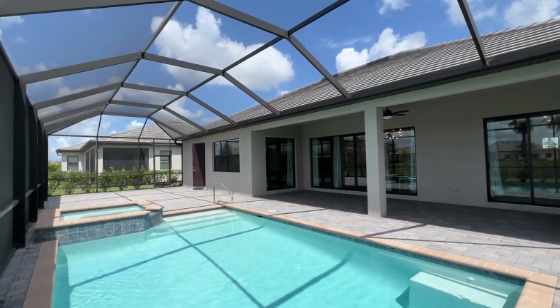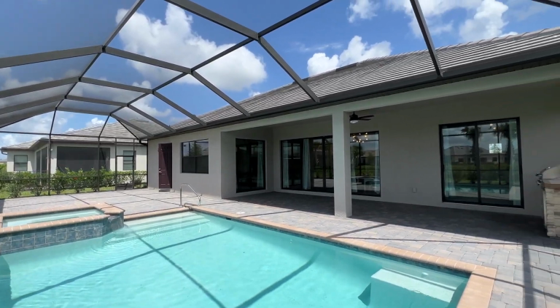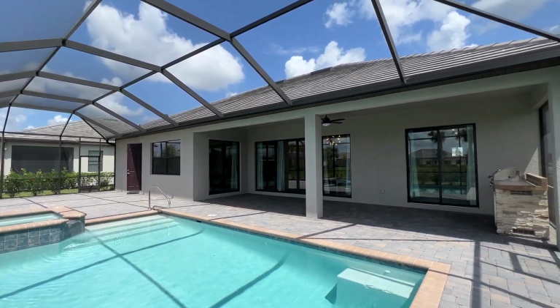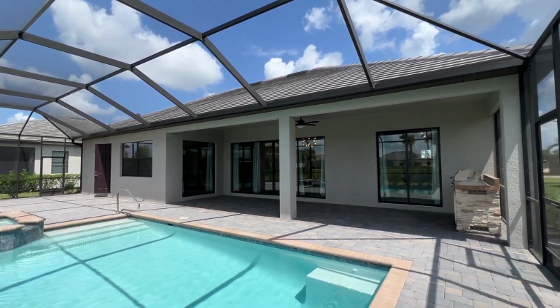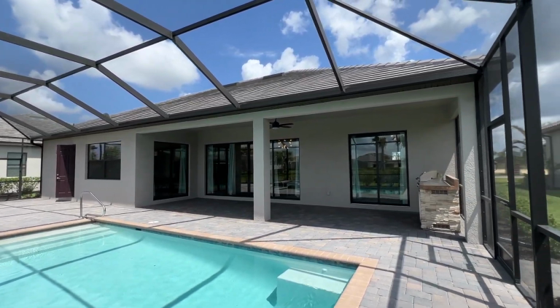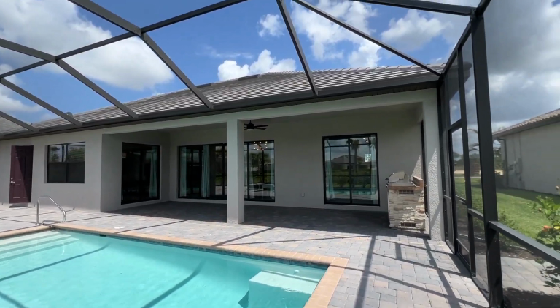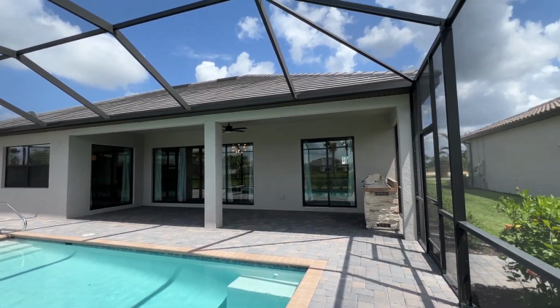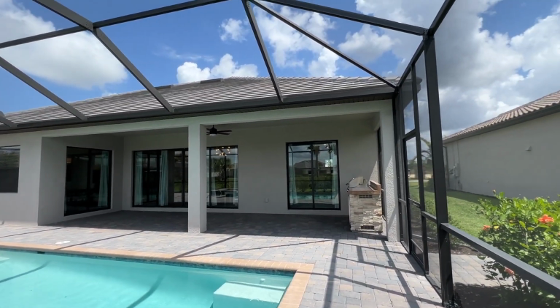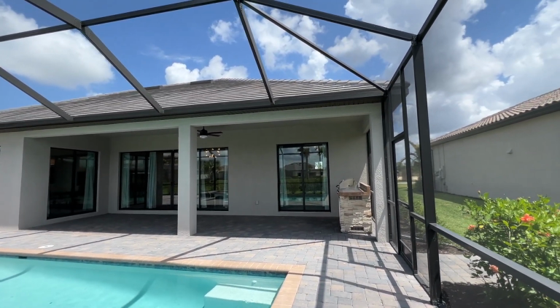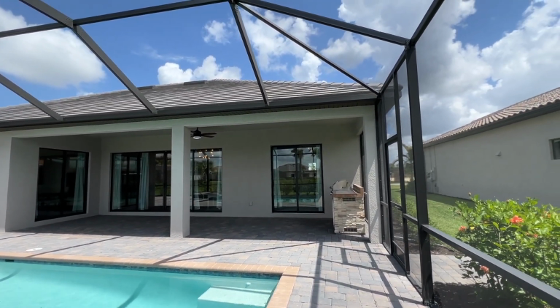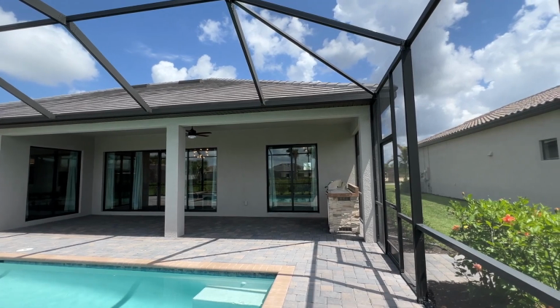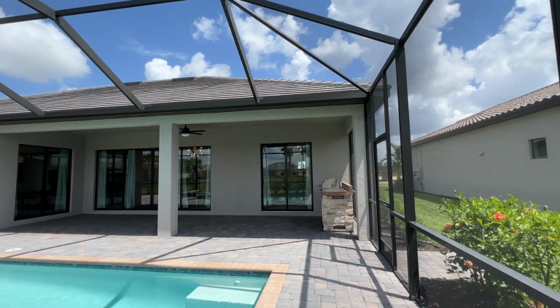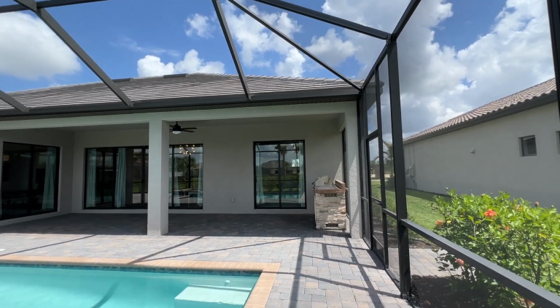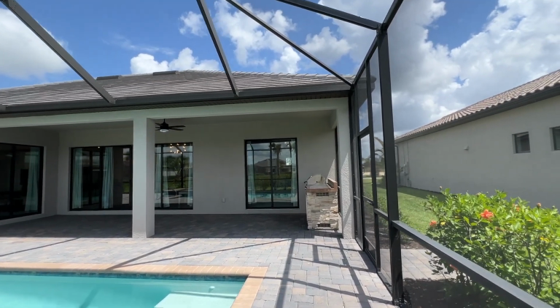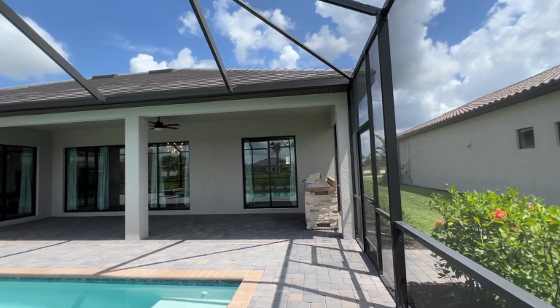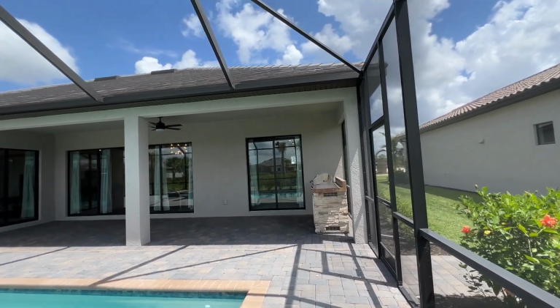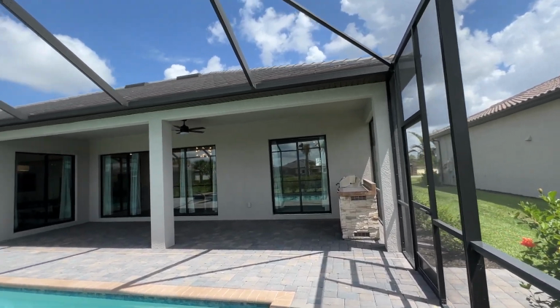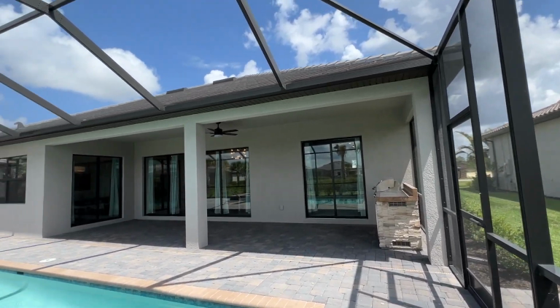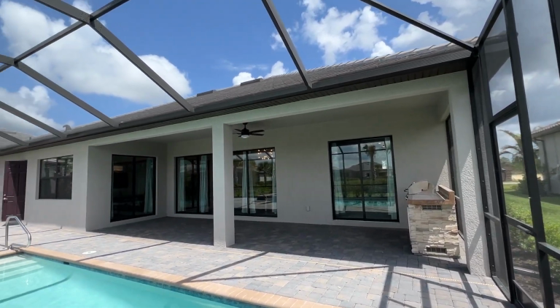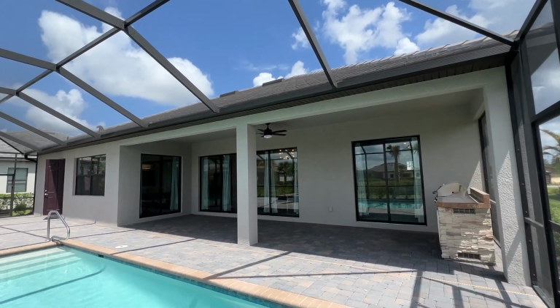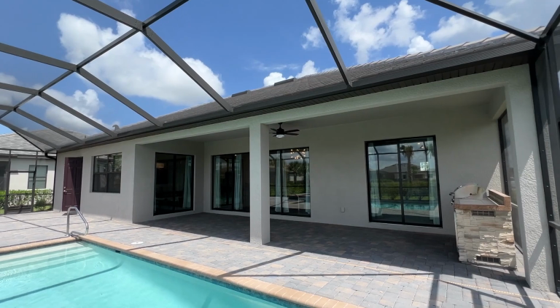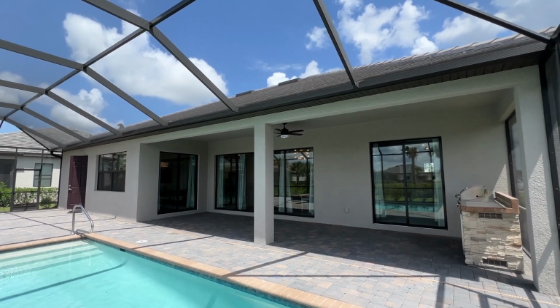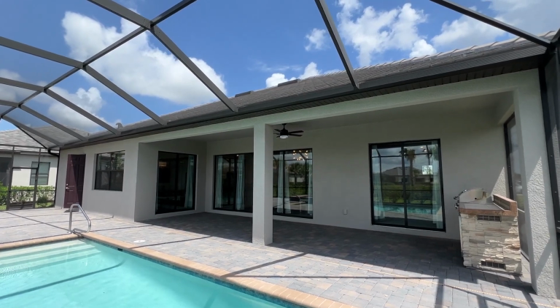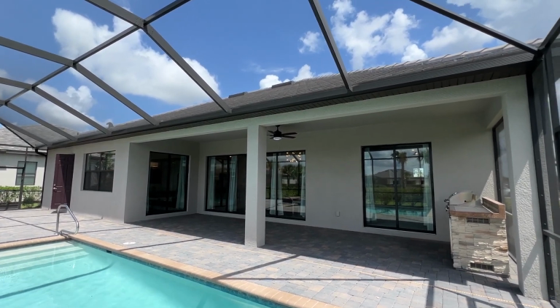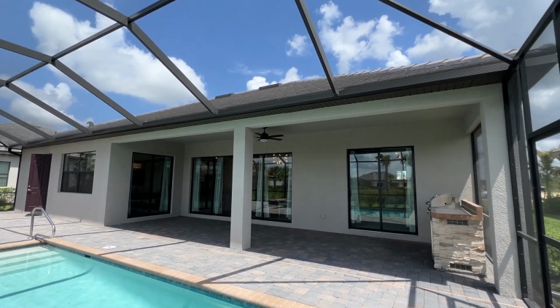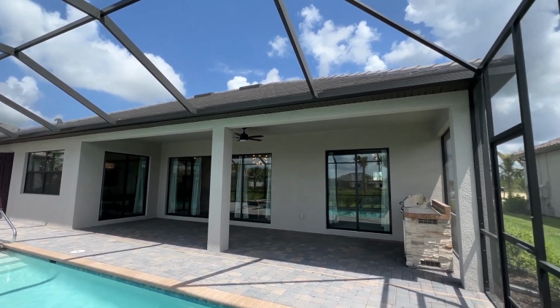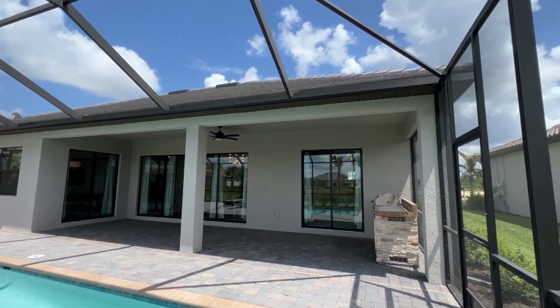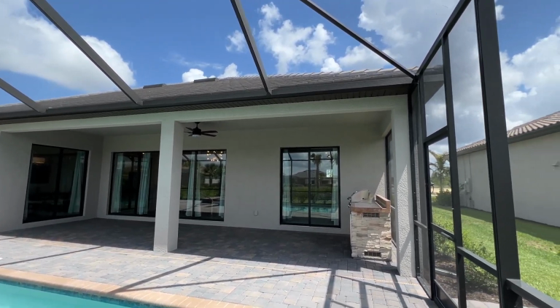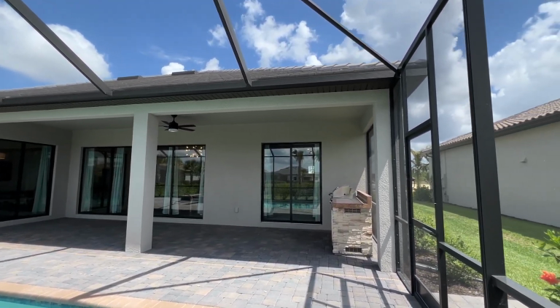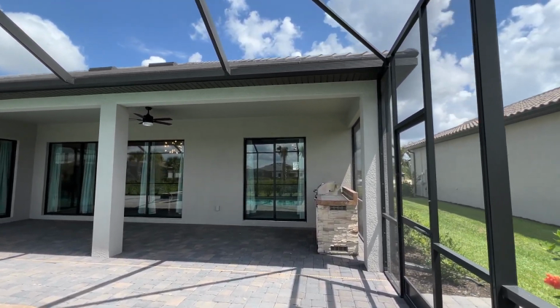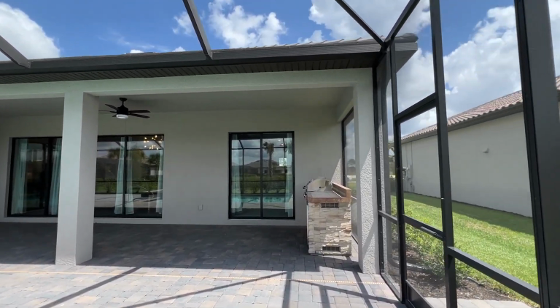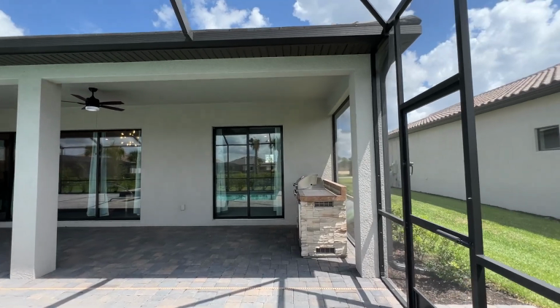I also want to point out how much undercover space there is on this floor plan. Here you can see all the sliders that lead out, but it is a very large undercover space for the lanai. It's awesome.